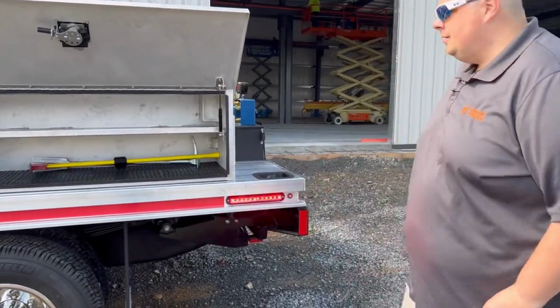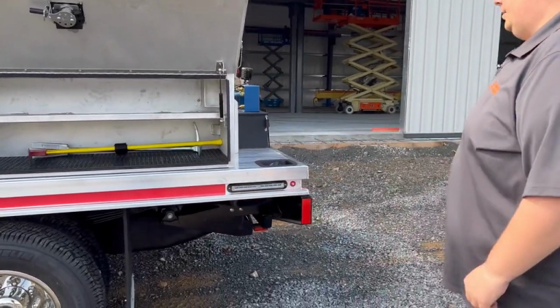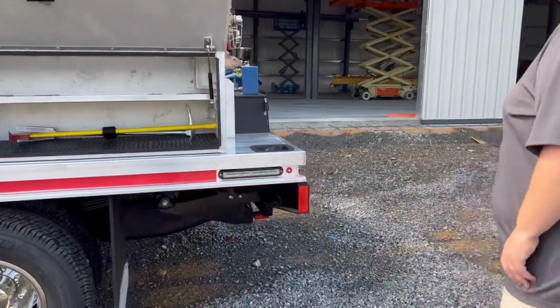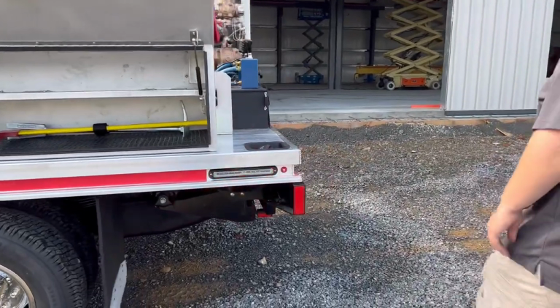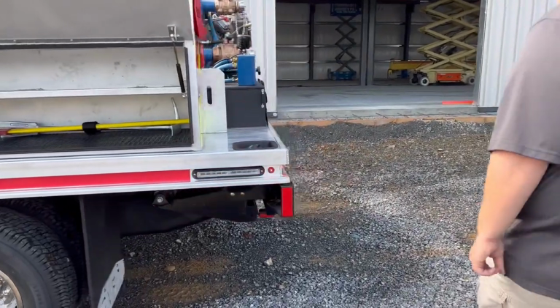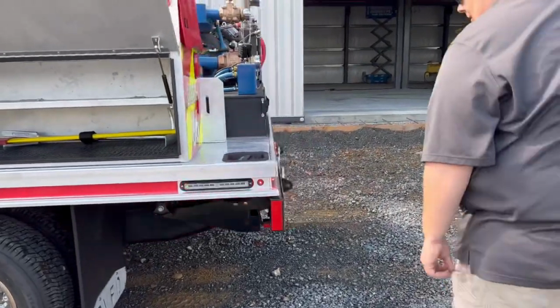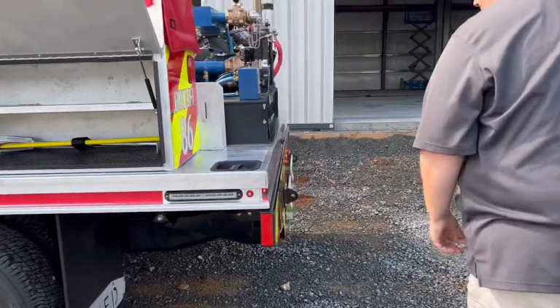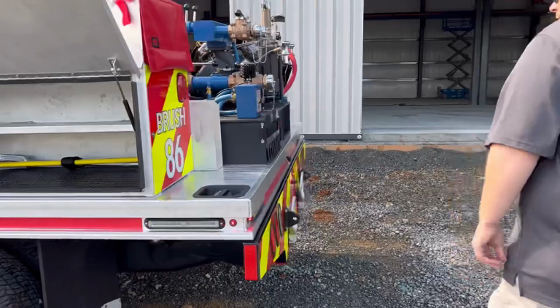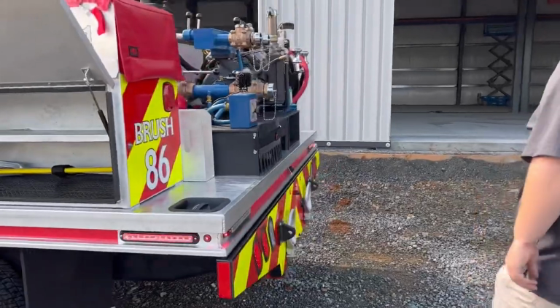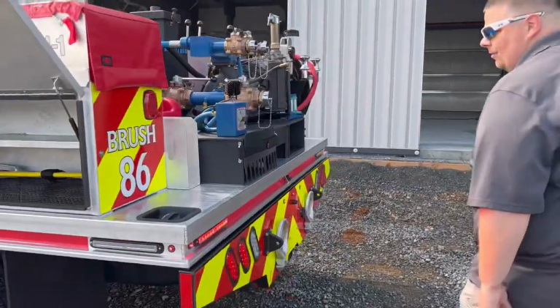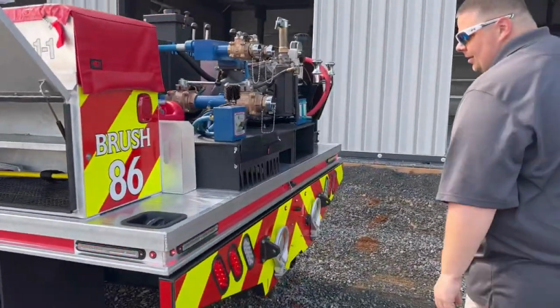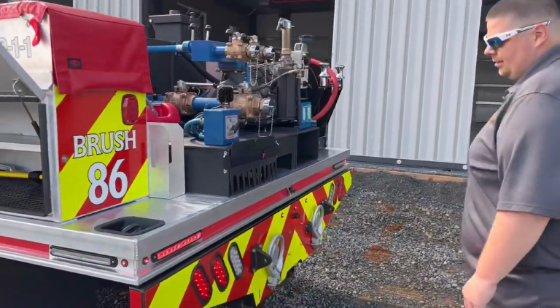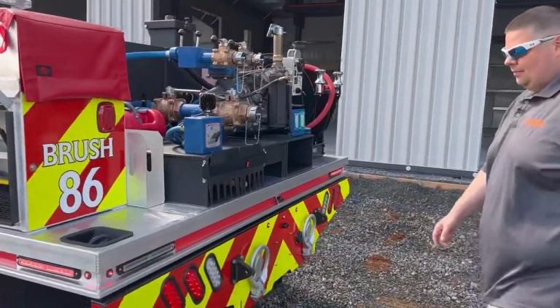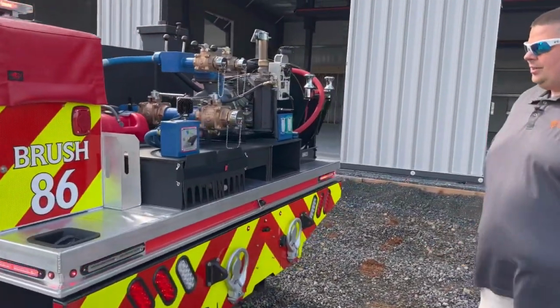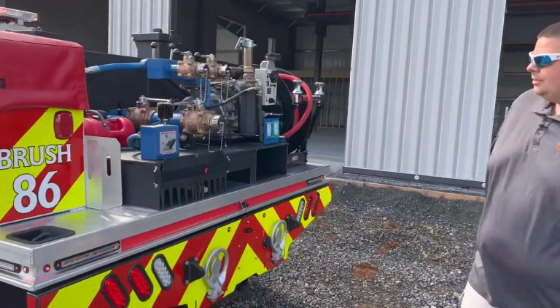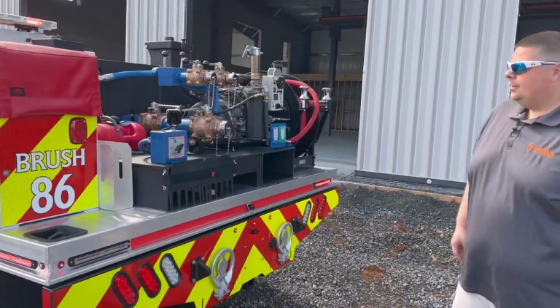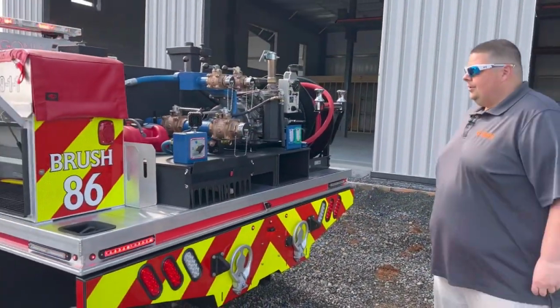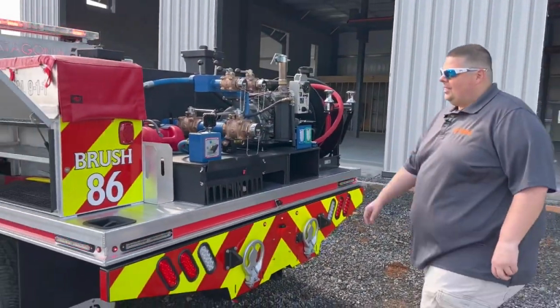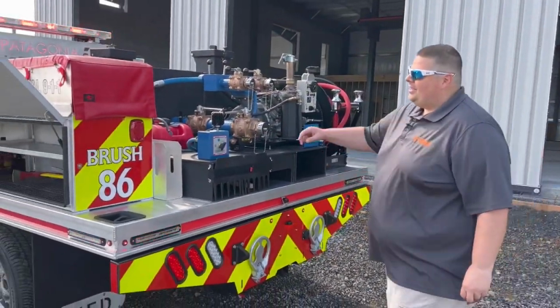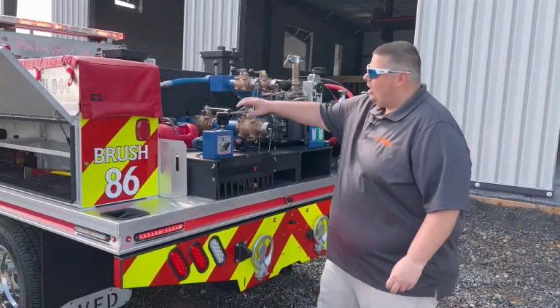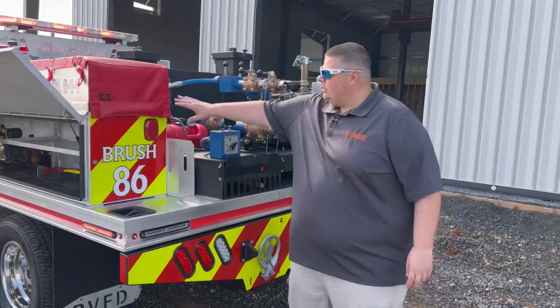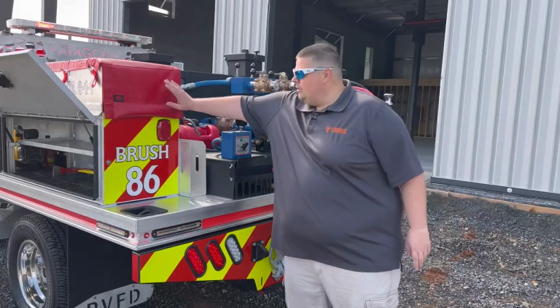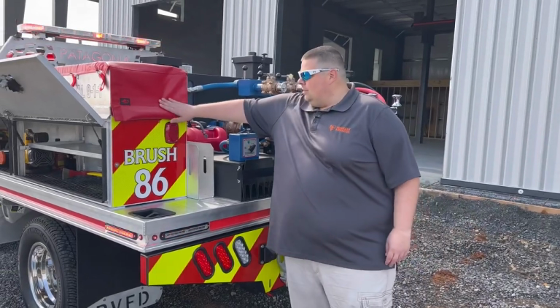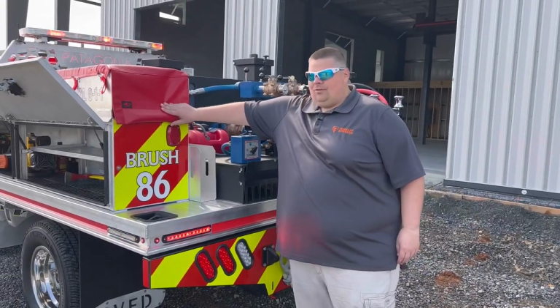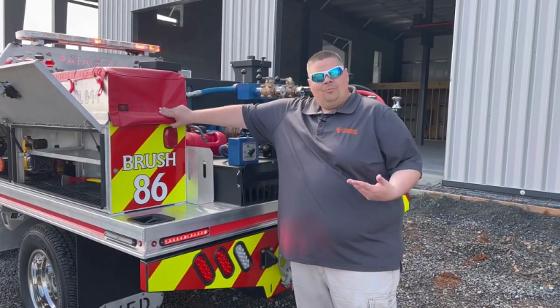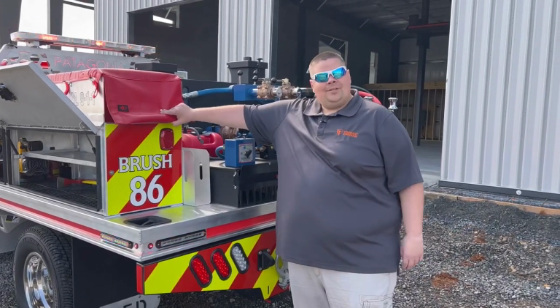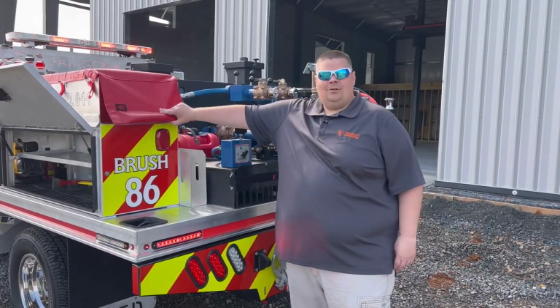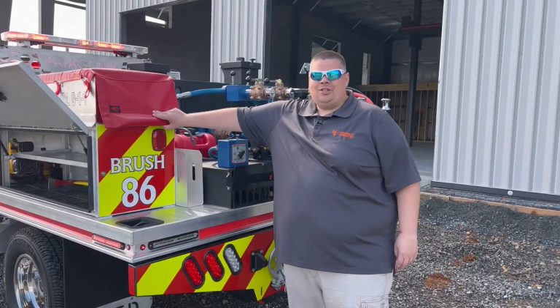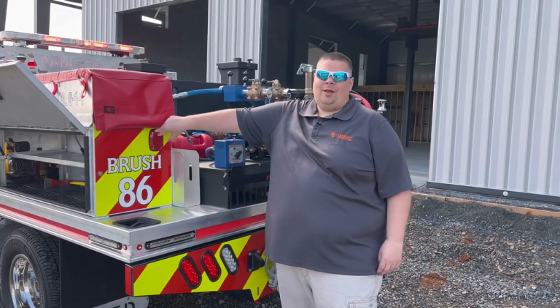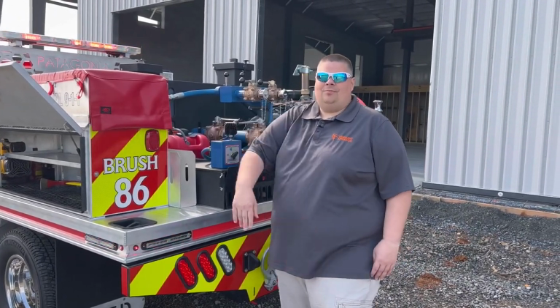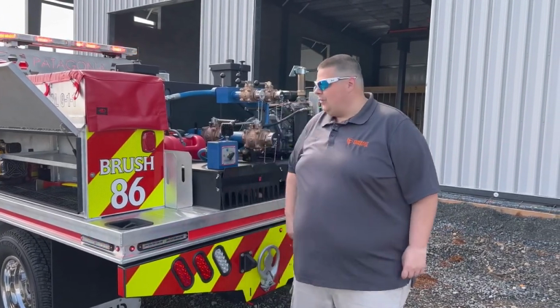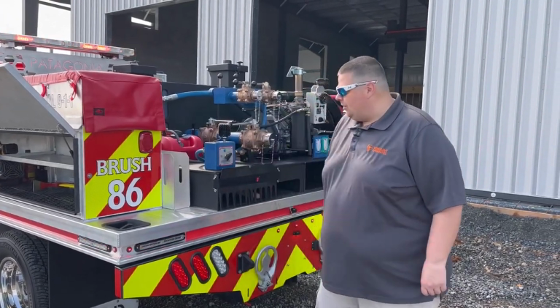Coming around to the back of the truck, you'll see a DNS hose cover from DNS — they're right down the street from us and very good friends of ours.